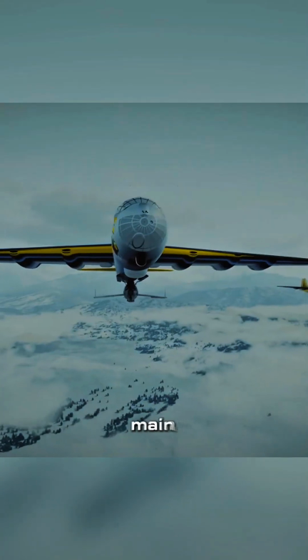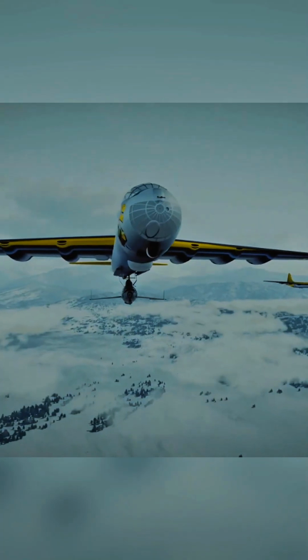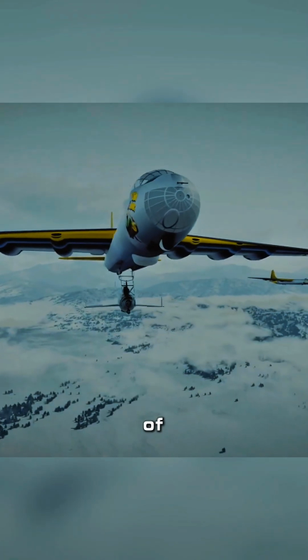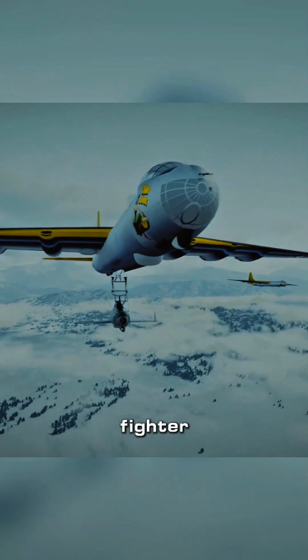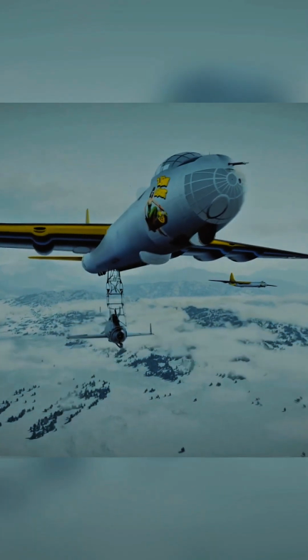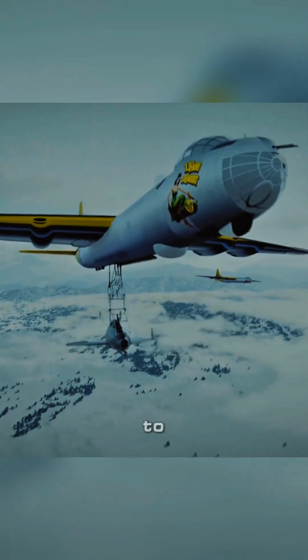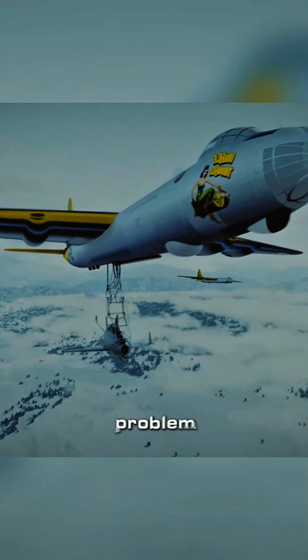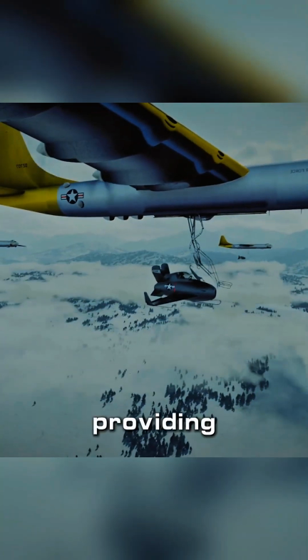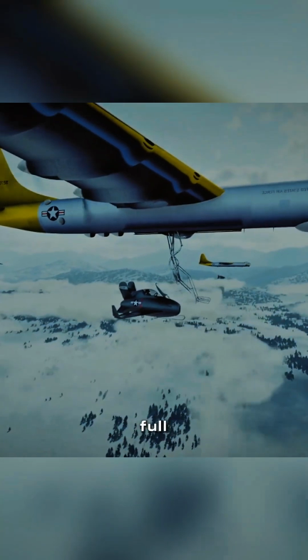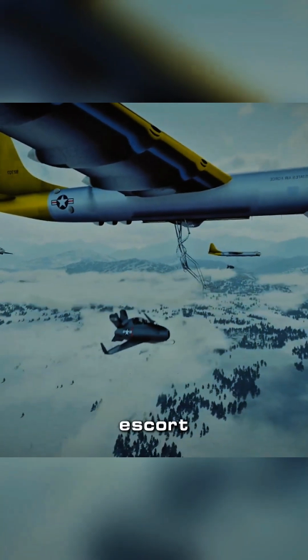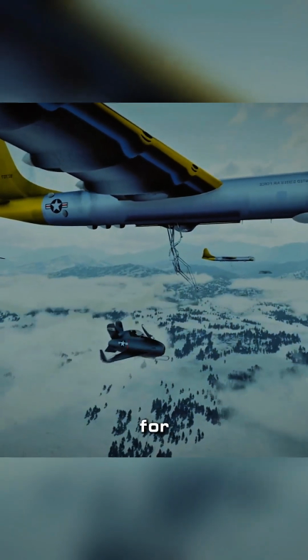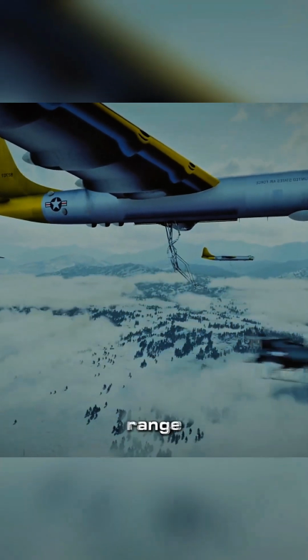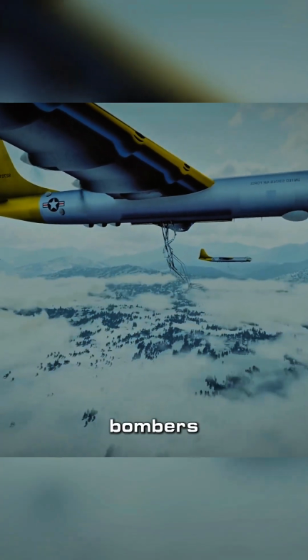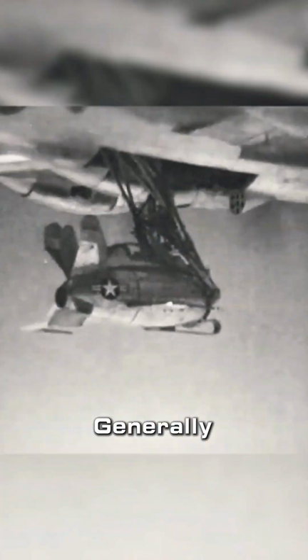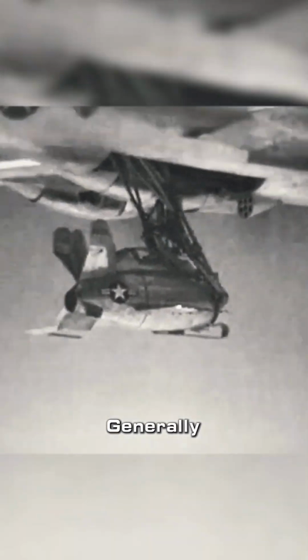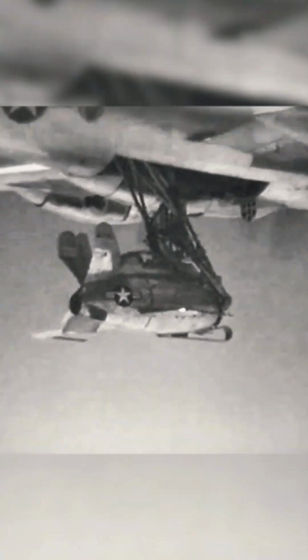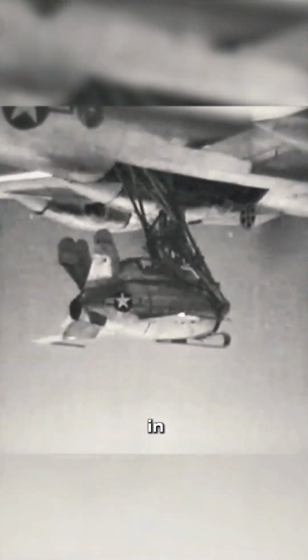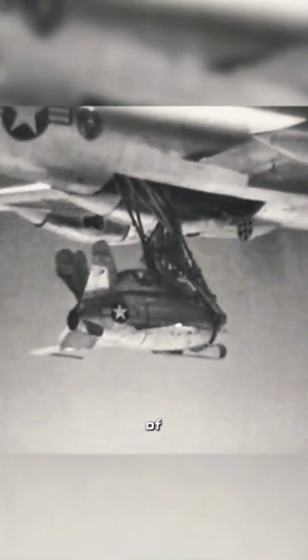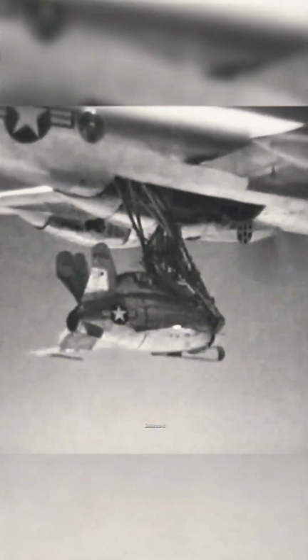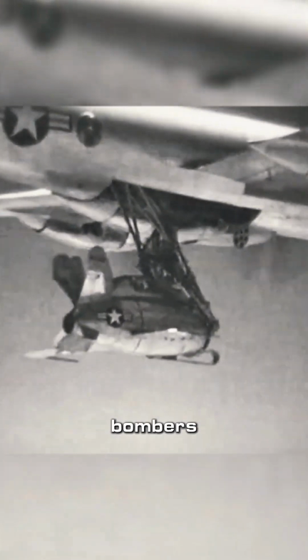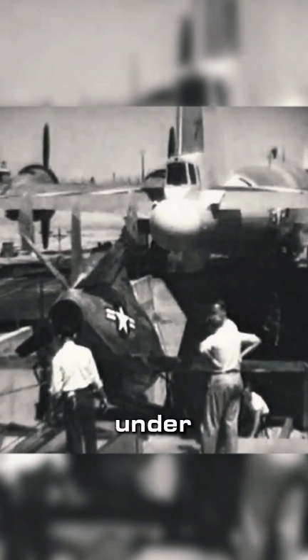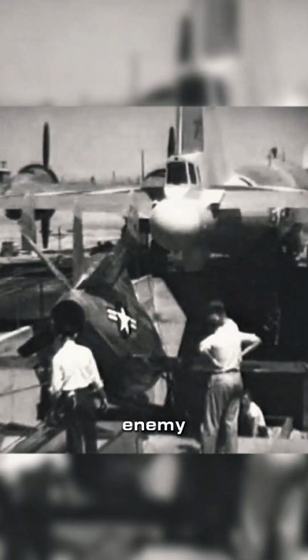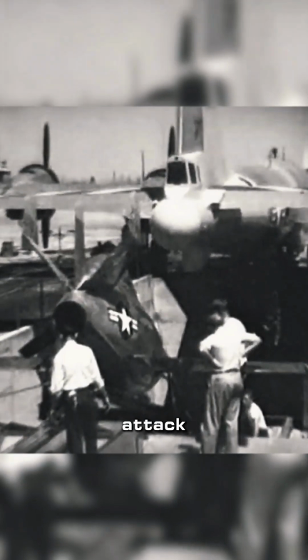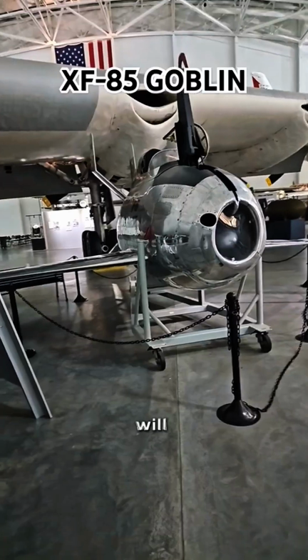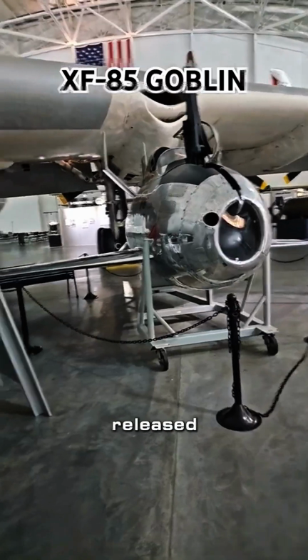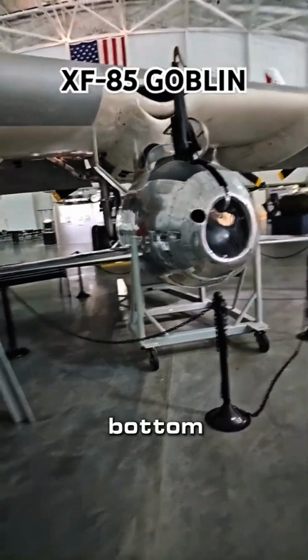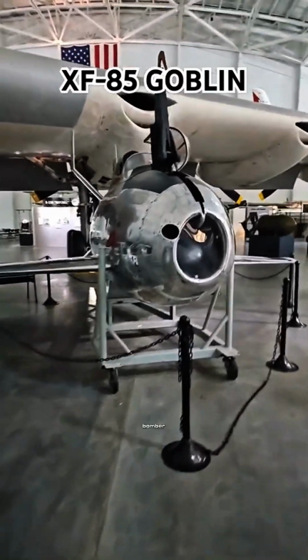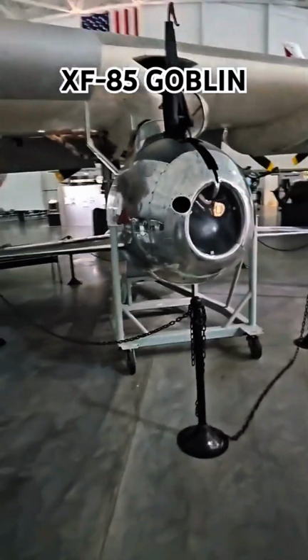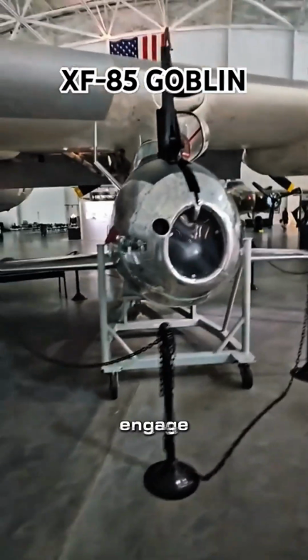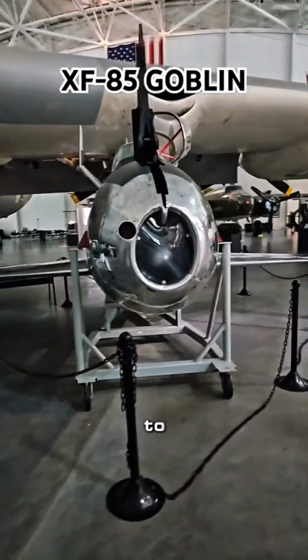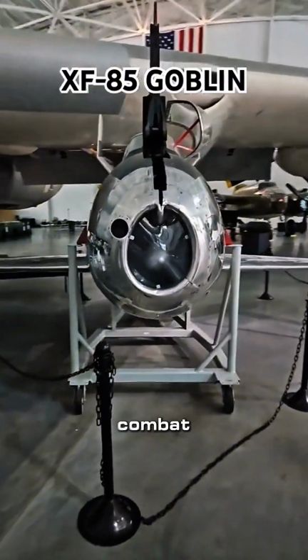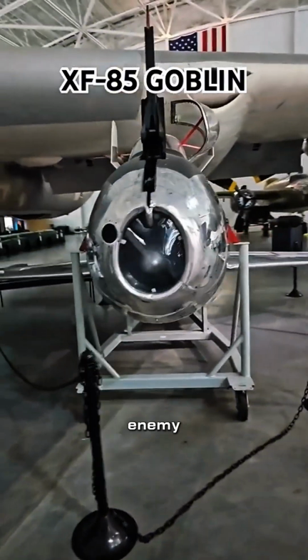The main design purpose of this fighter jet is to solve the problem of providing full escort for long-range bombers. Generally, they are carried in the cabin of large bombers. Once under enemy attack, they will be released from the bottom of the bomber and engage in air-to-air combat with the enemy.